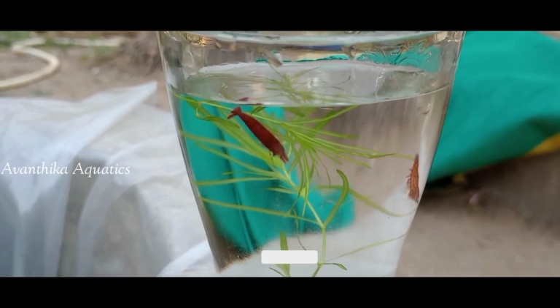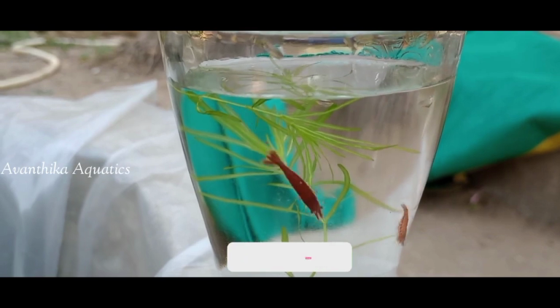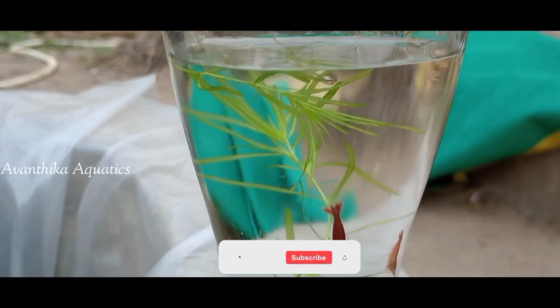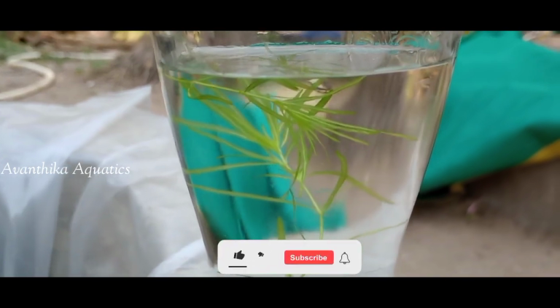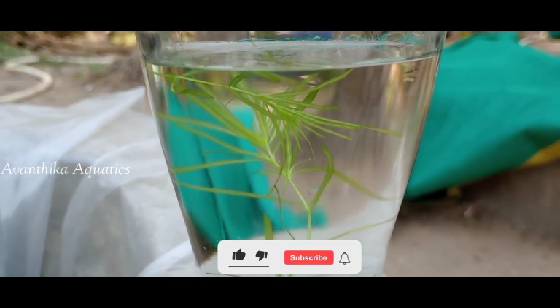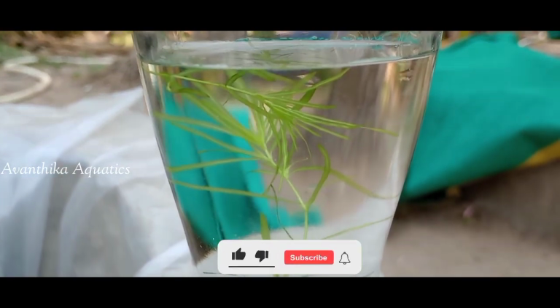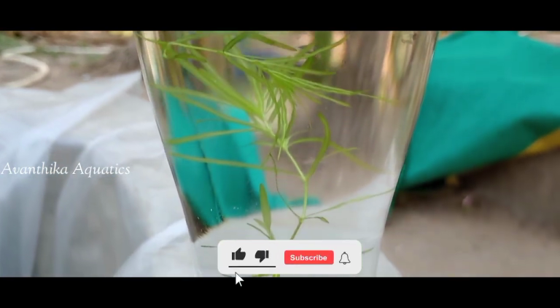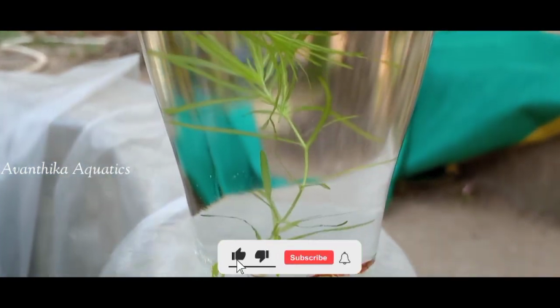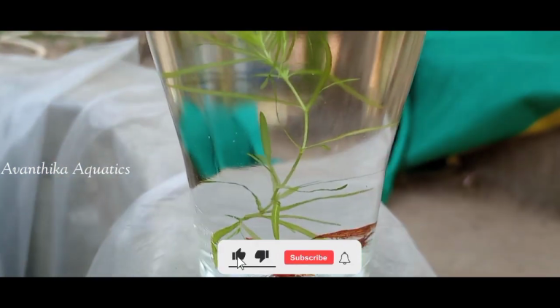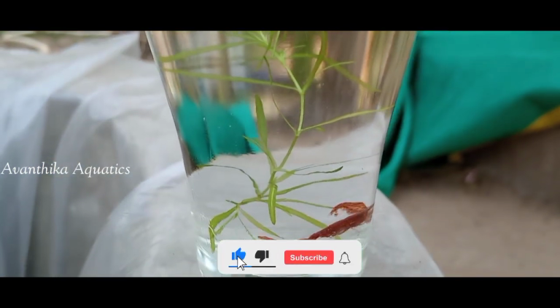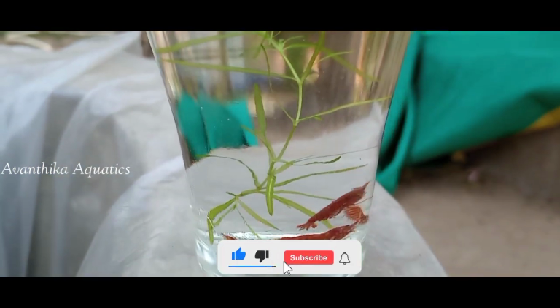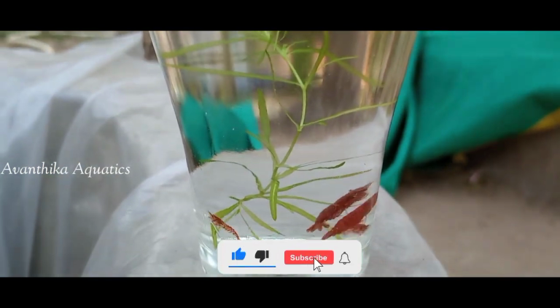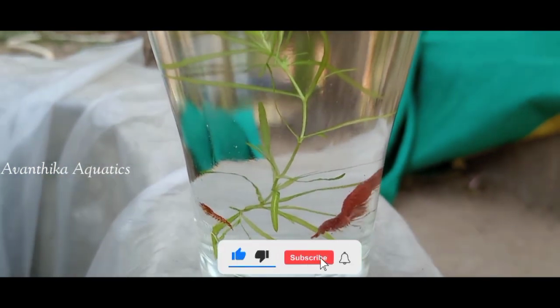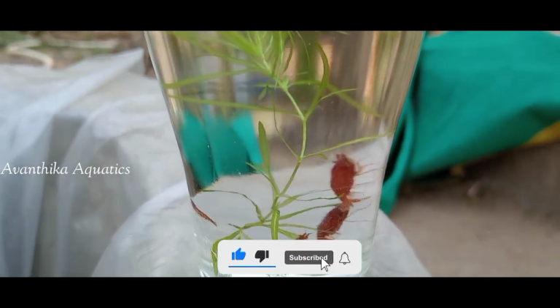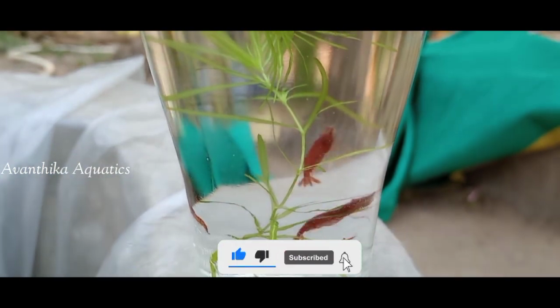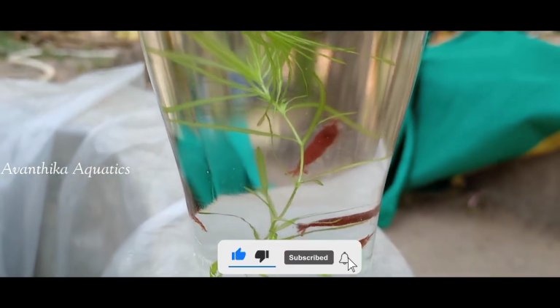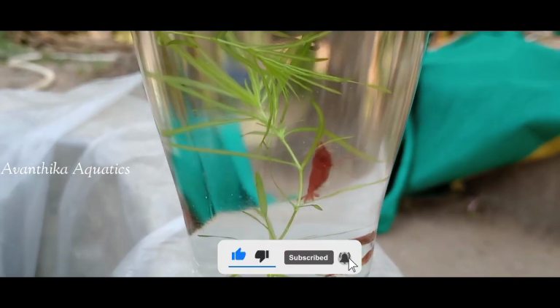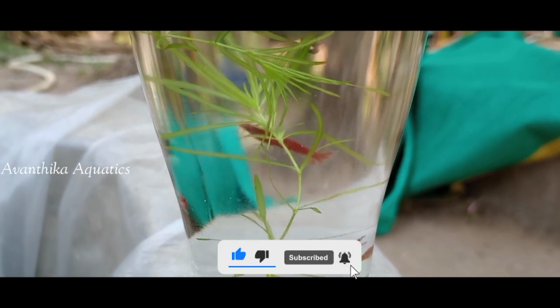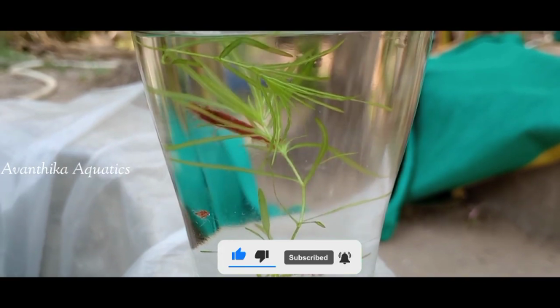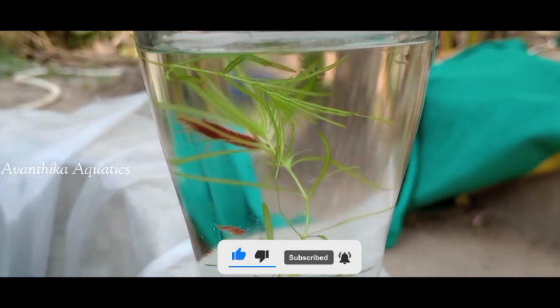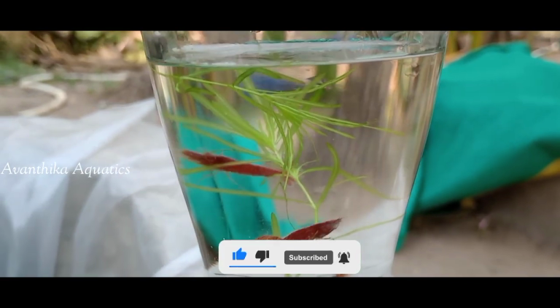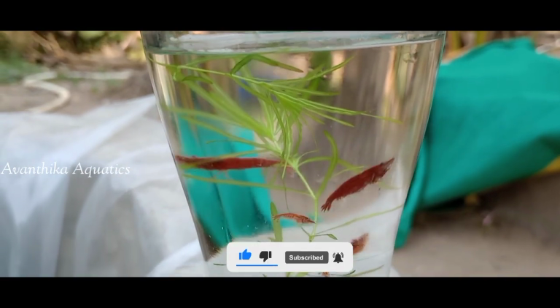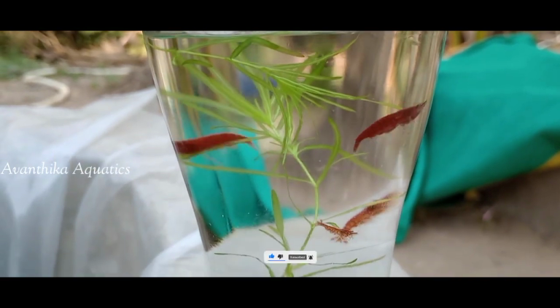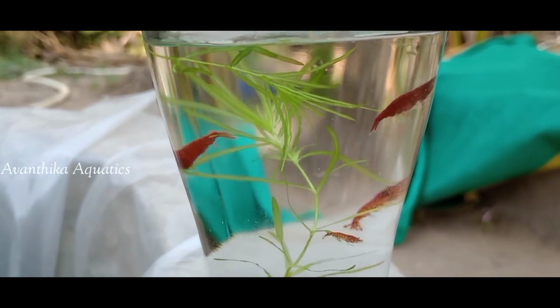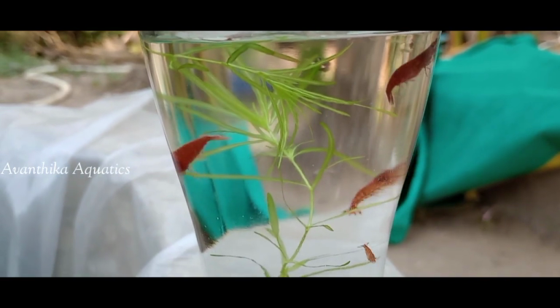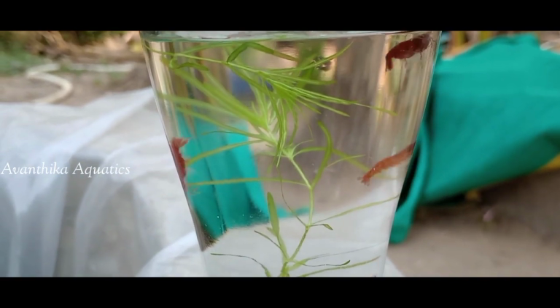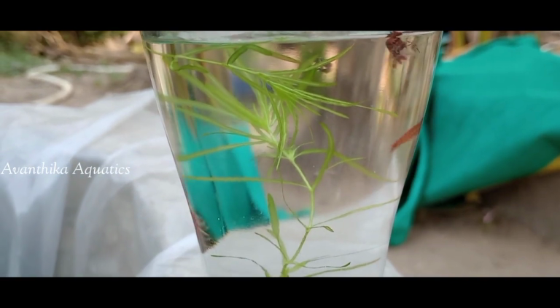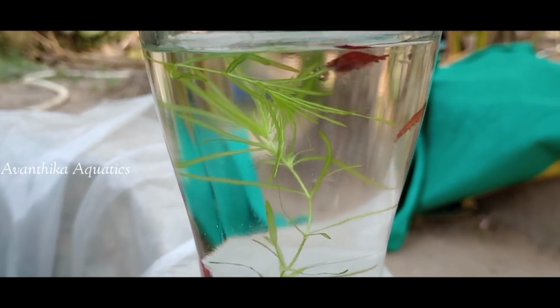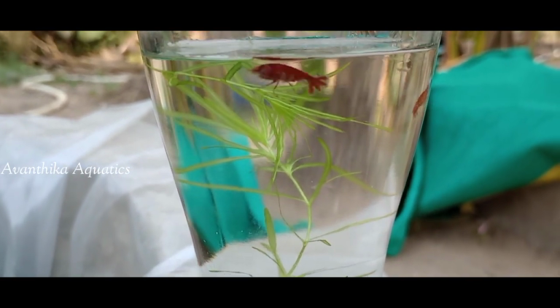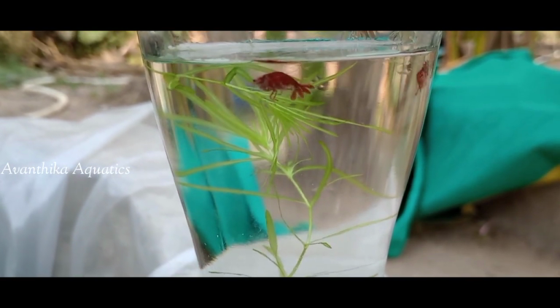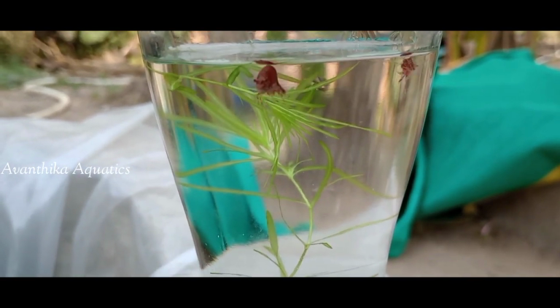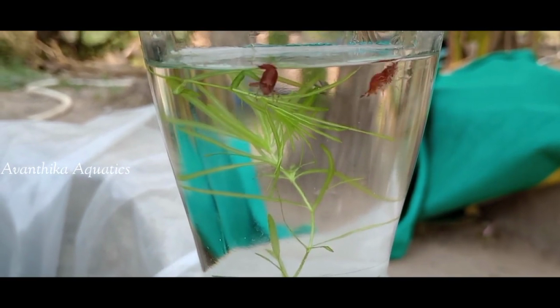Hi friends, welcome back to Hauntika Aquatics YouTube channel. Previously, we were able to find a cherry shrimp and breeding video on our channel.